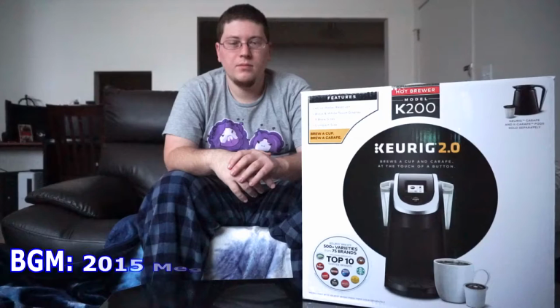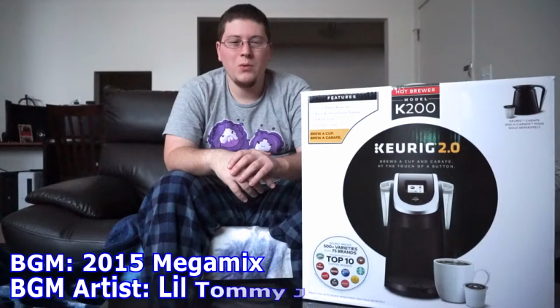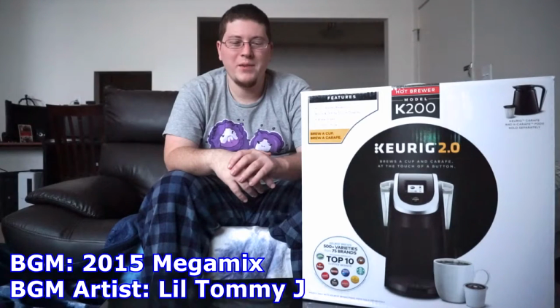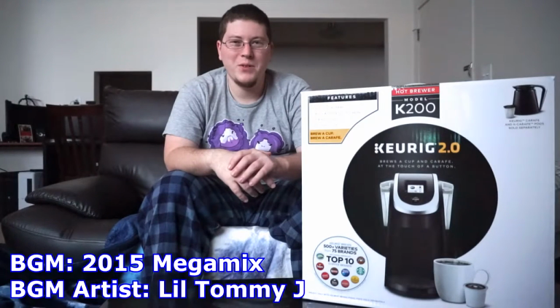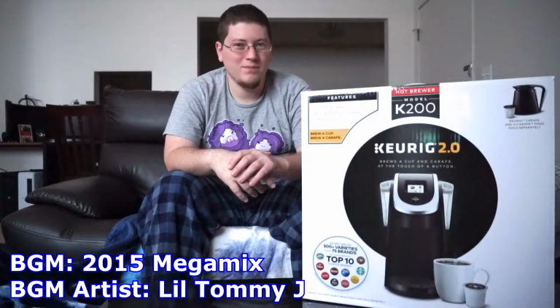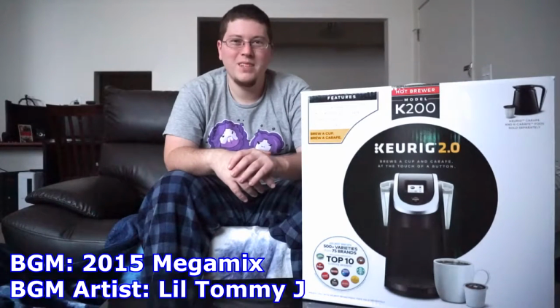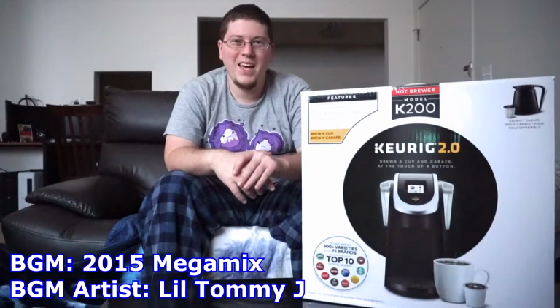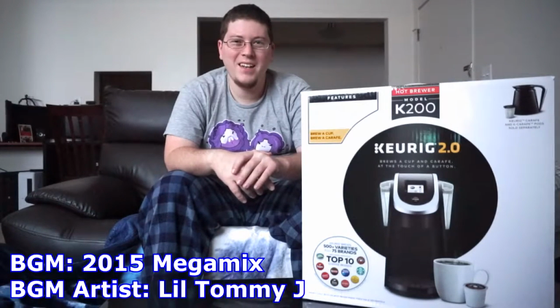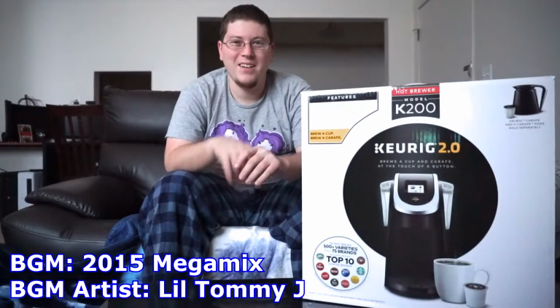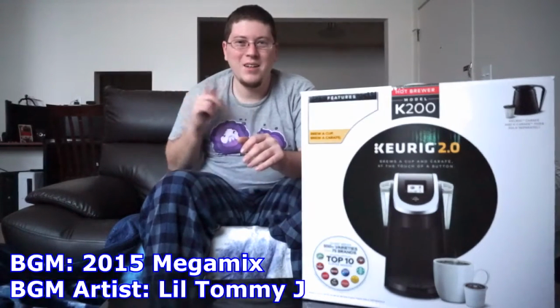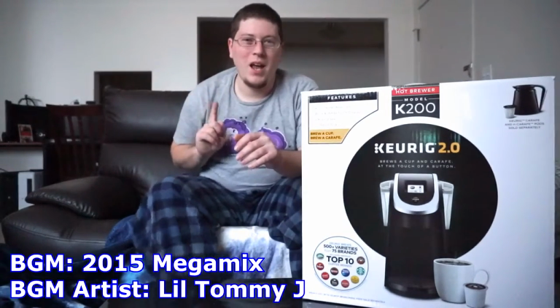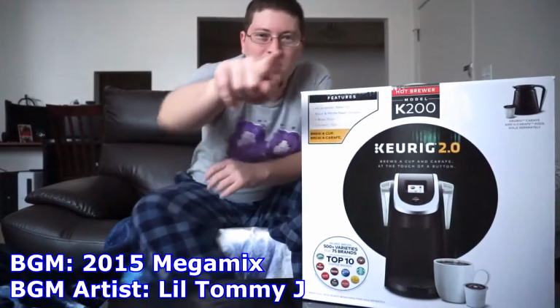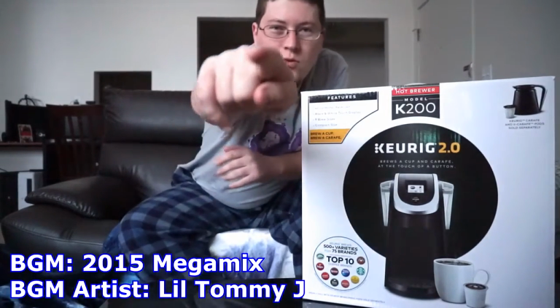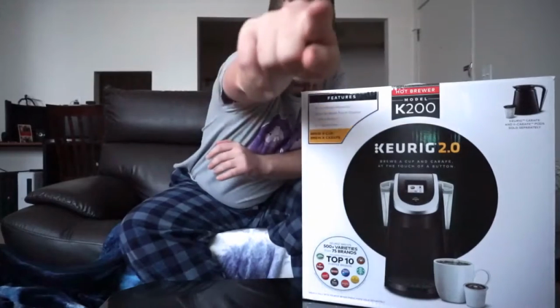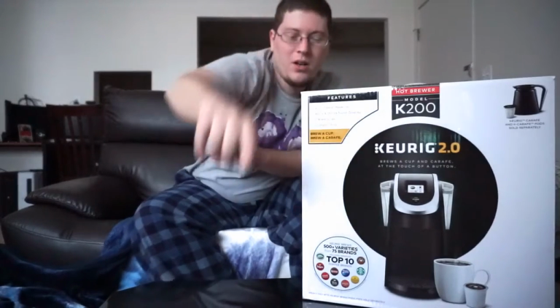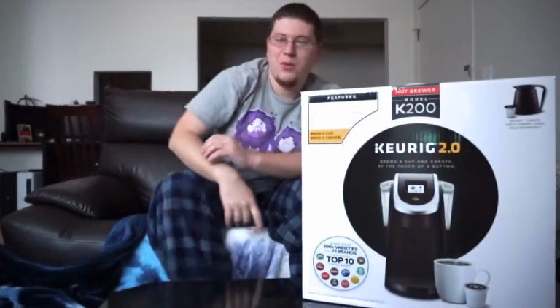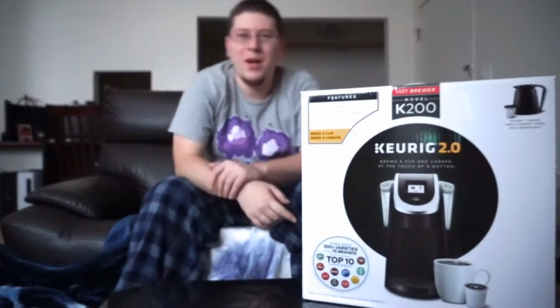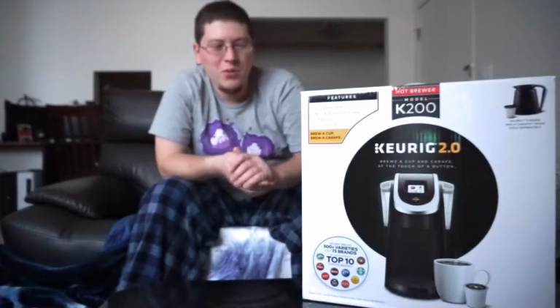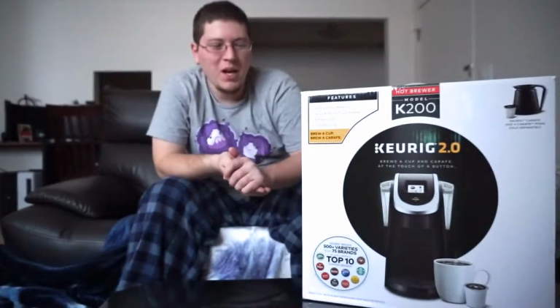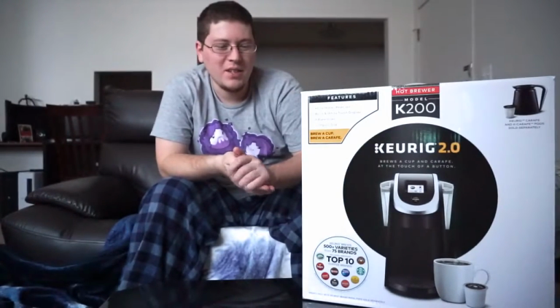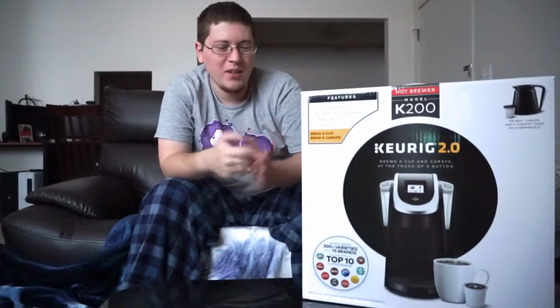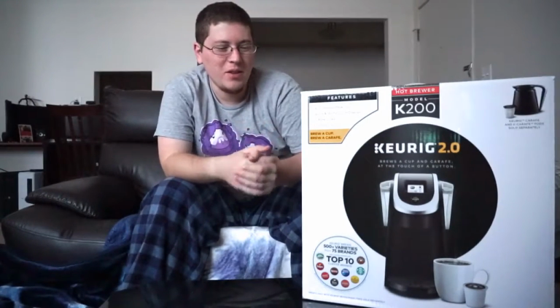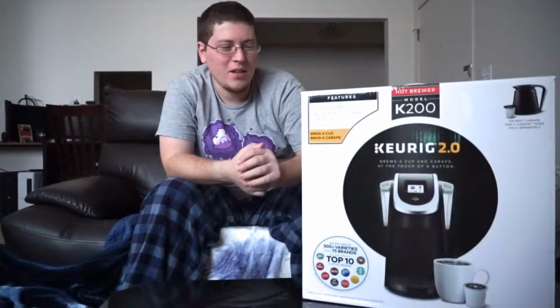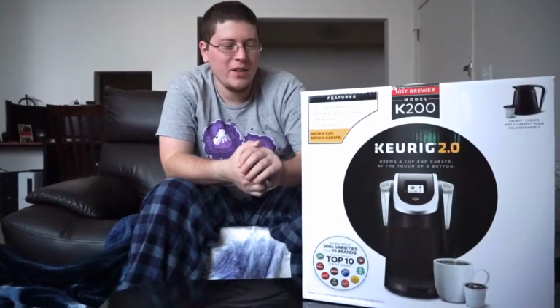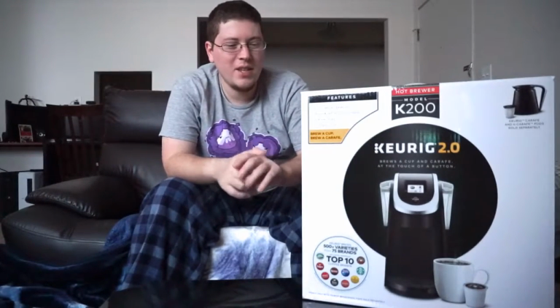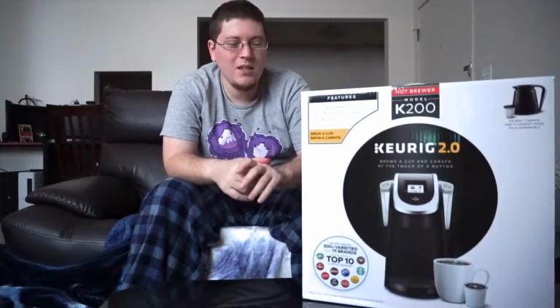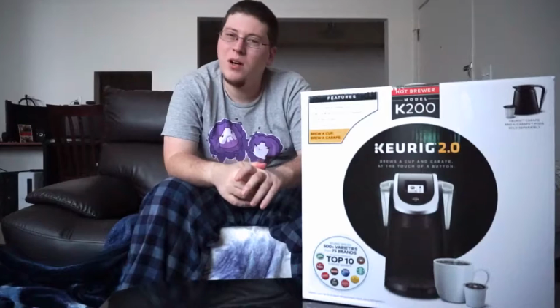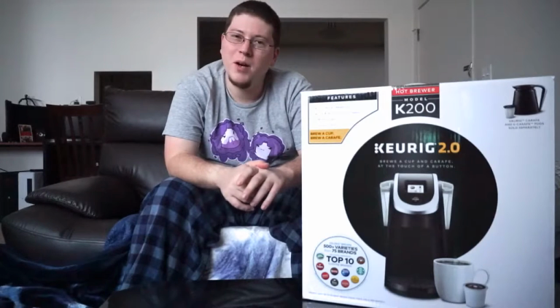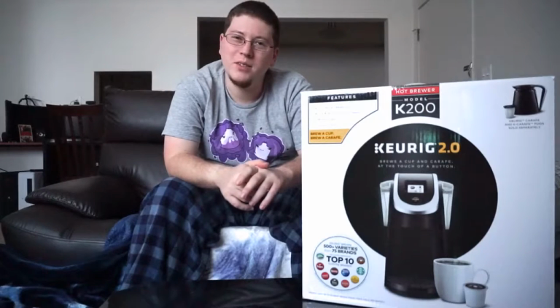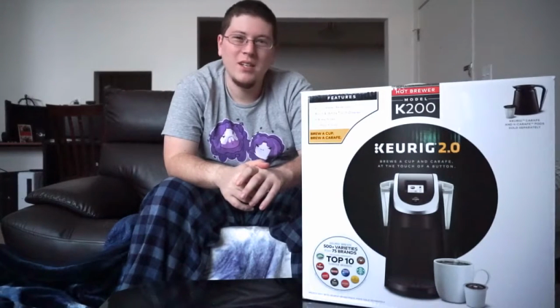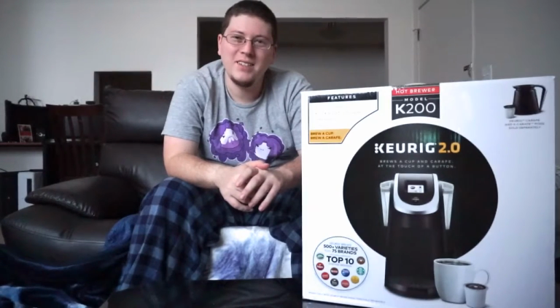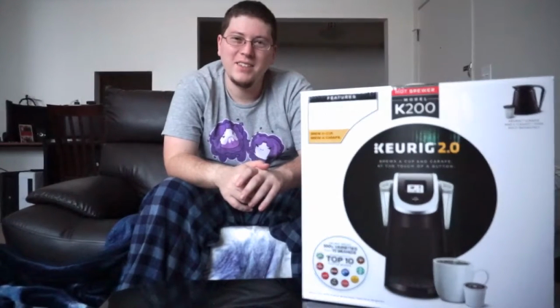Alright, and we're recording. Hey gang, Andy here, coming at you with my new unboxing here with the Keurig K200 model. Let's take a look.